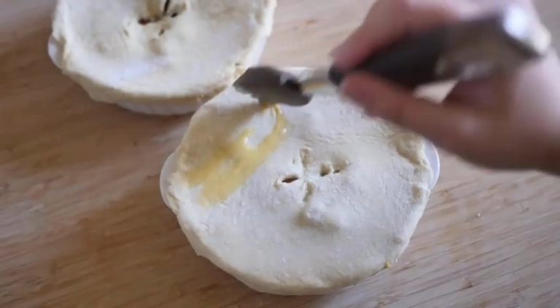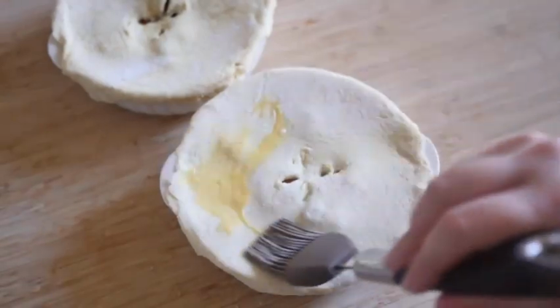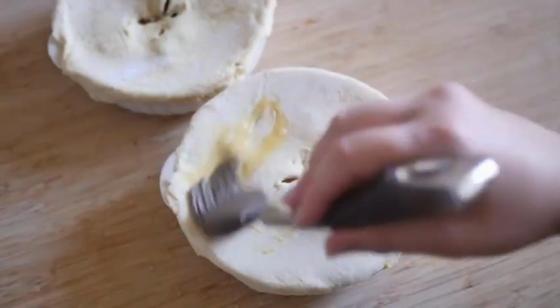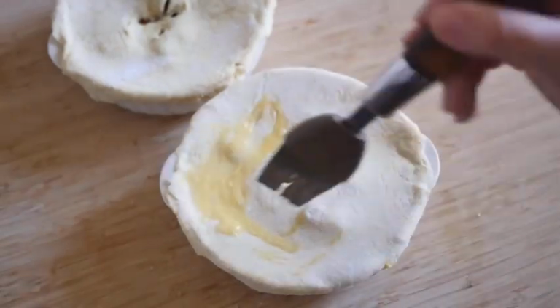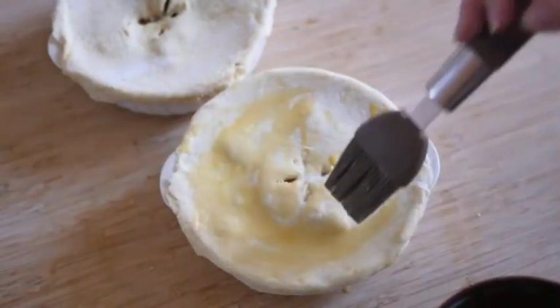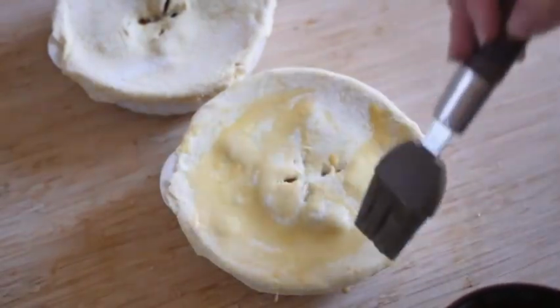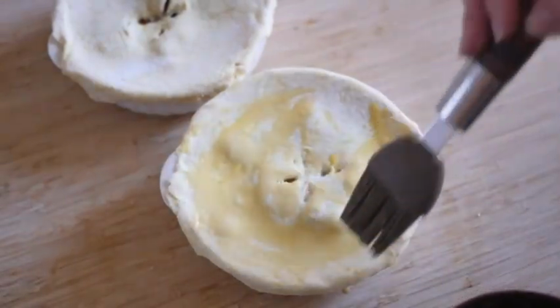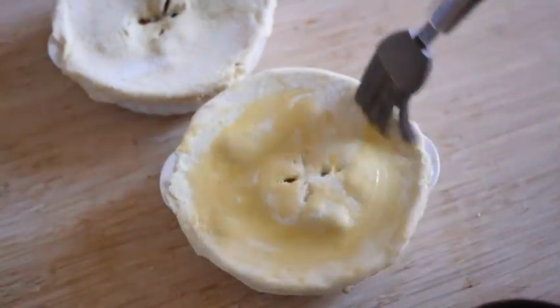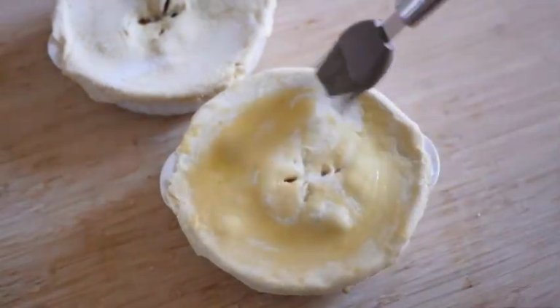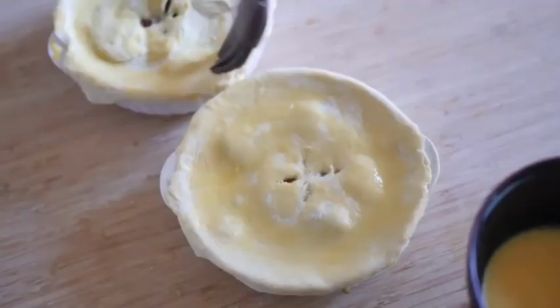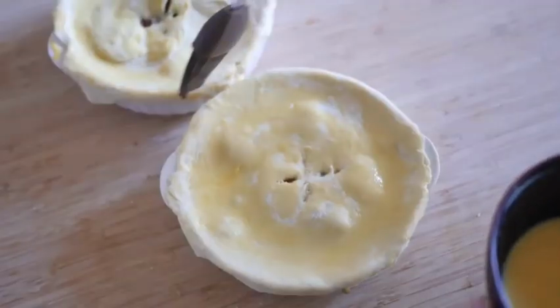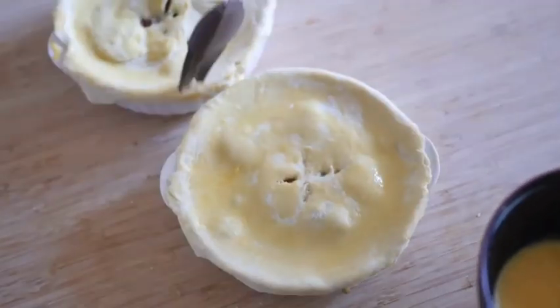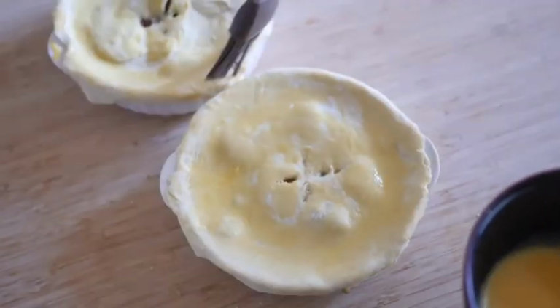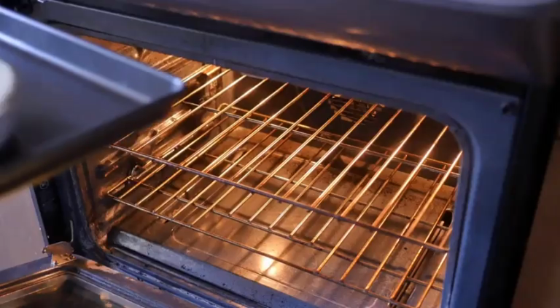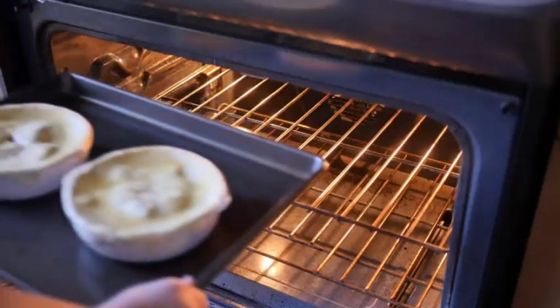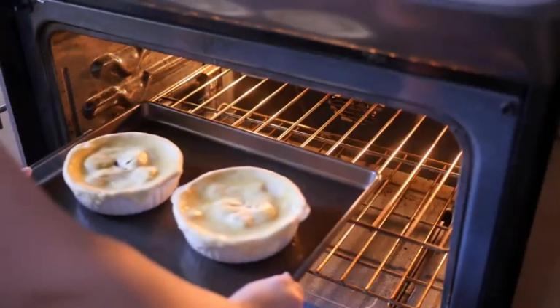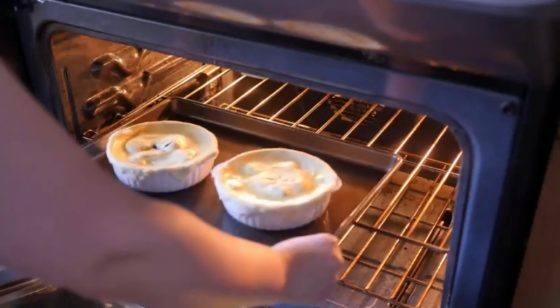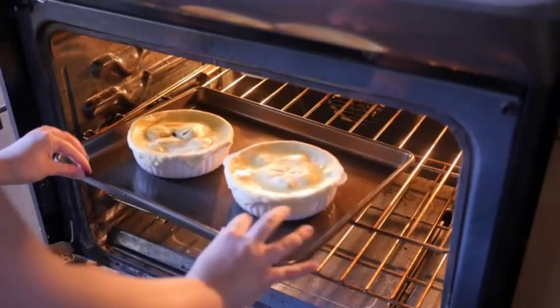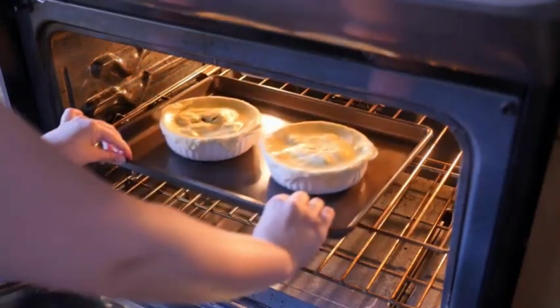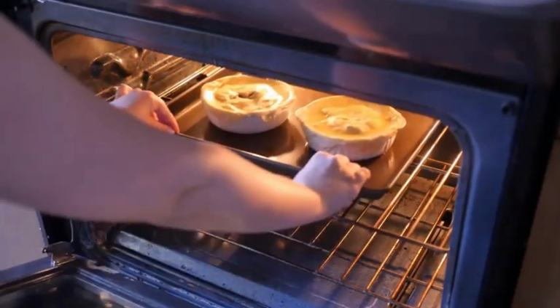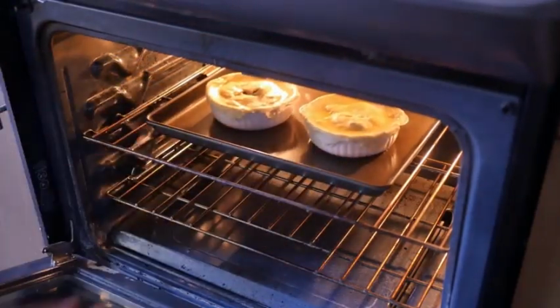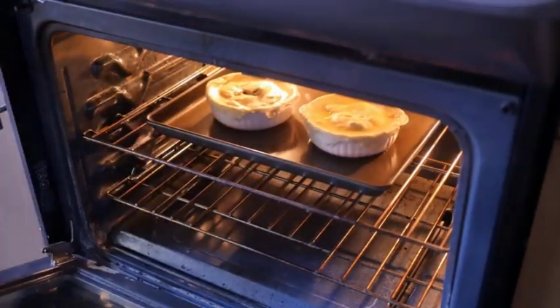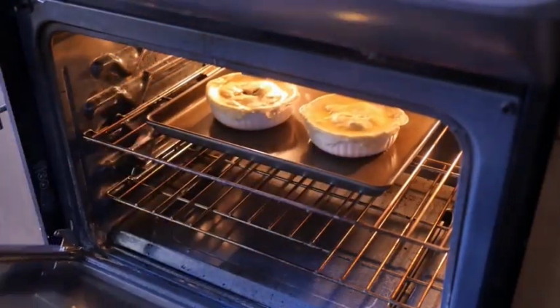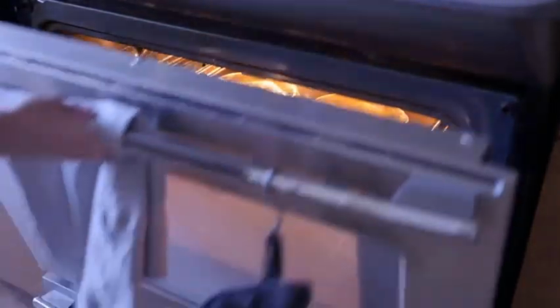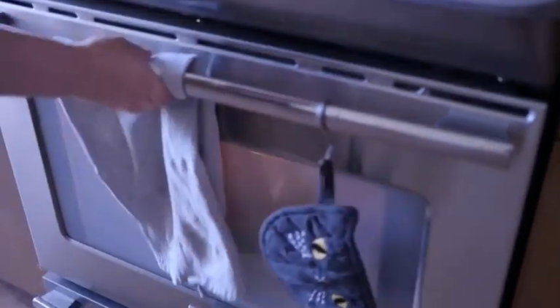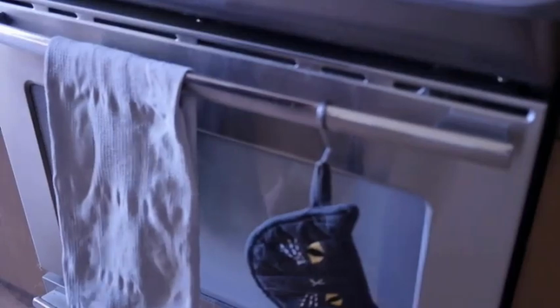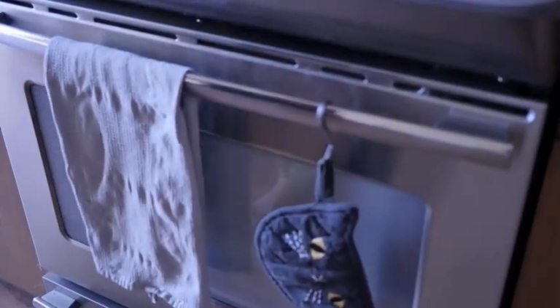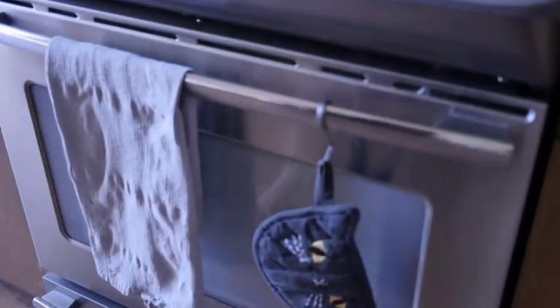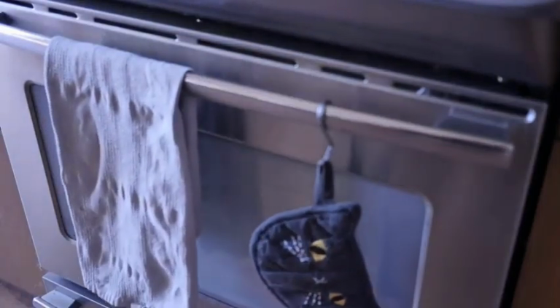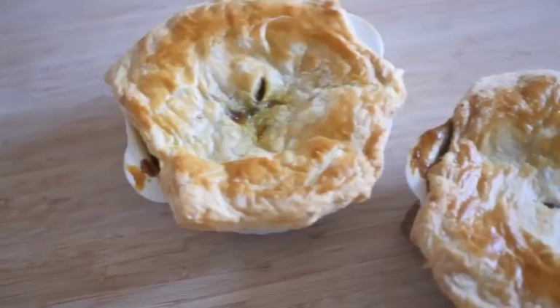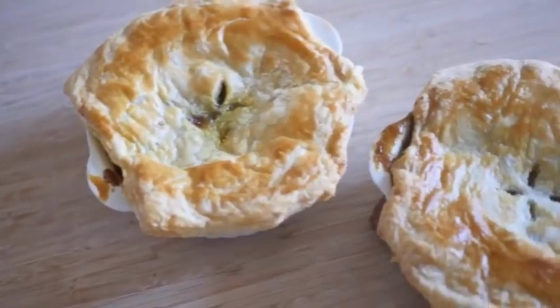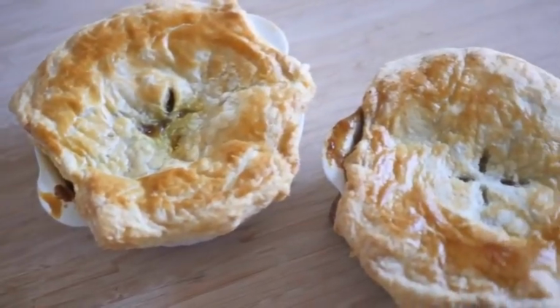Use egg wash on the puff pastry. In an oven preheated to 375 degrees Fahrenheit, cook the pot pies for 25 minutes. And then you're done!